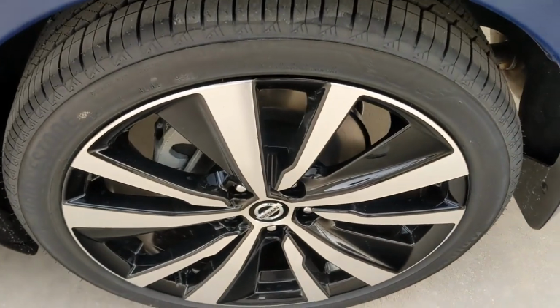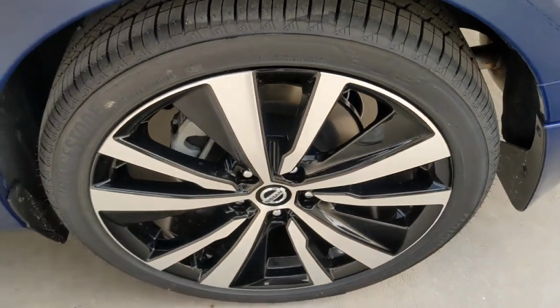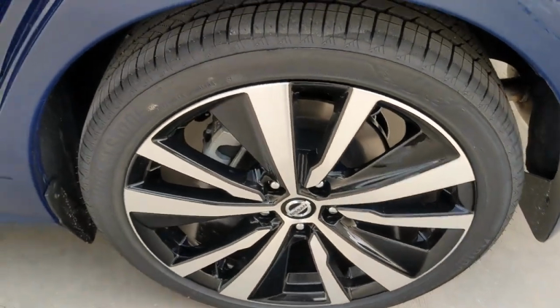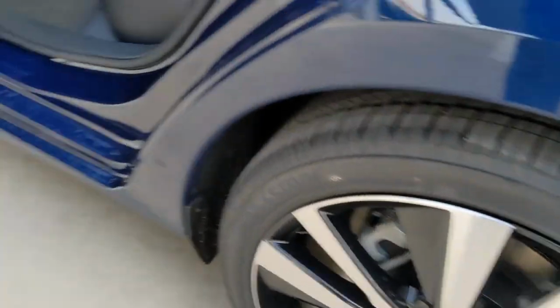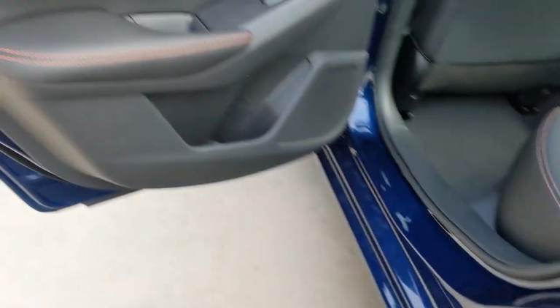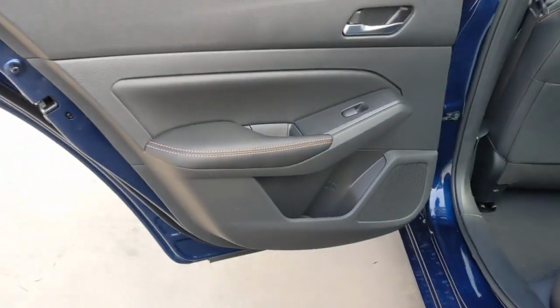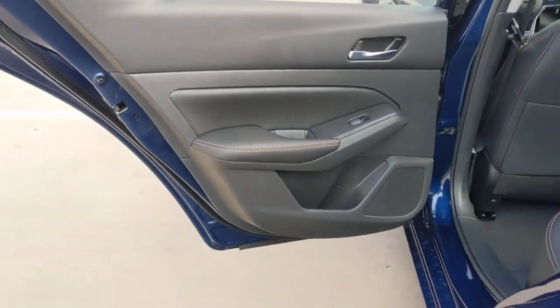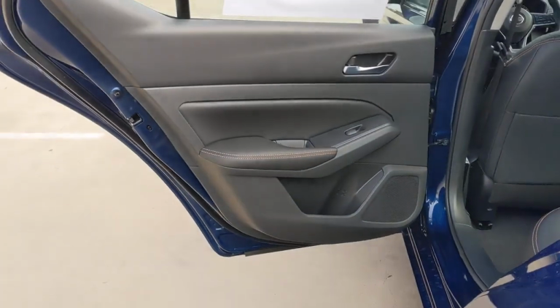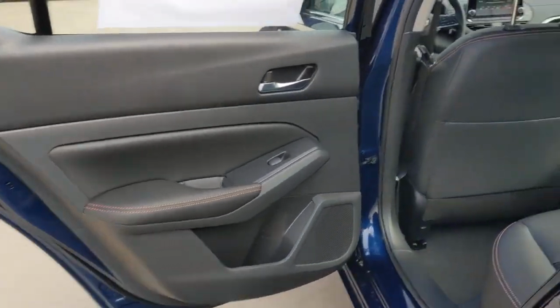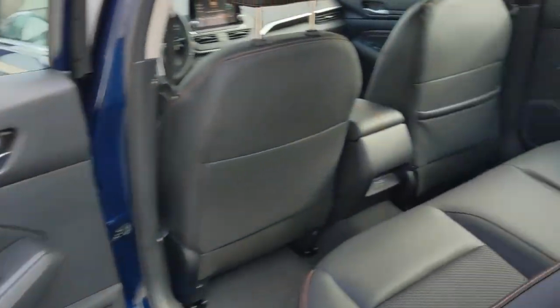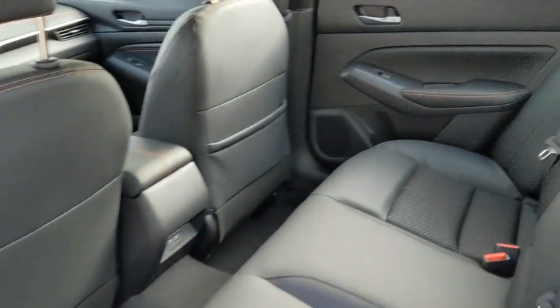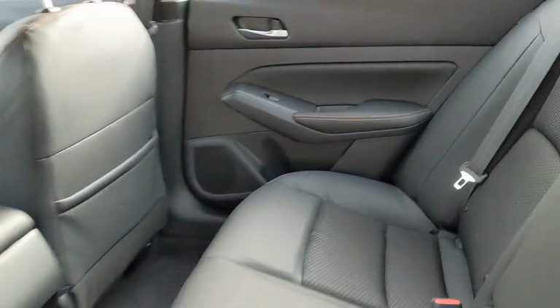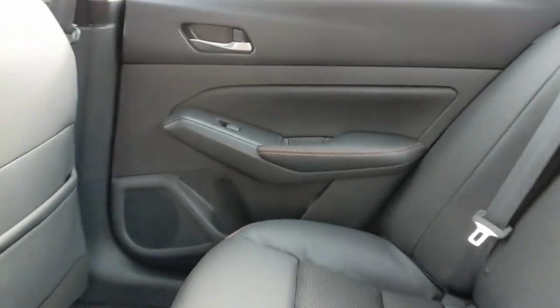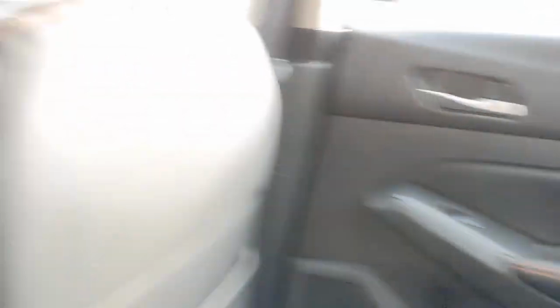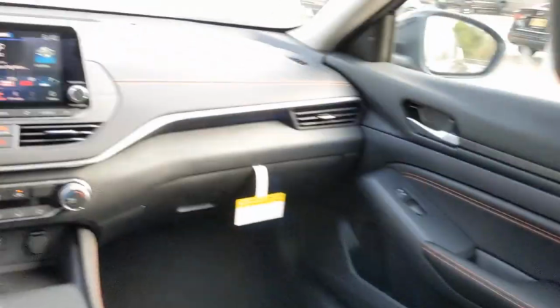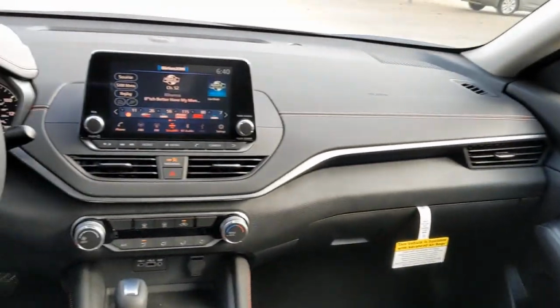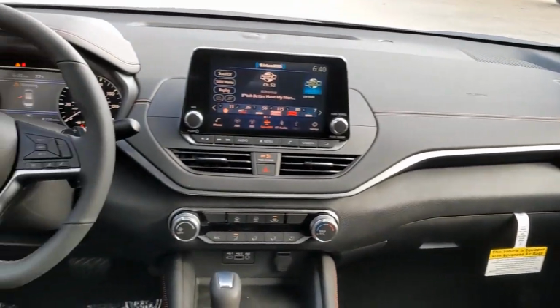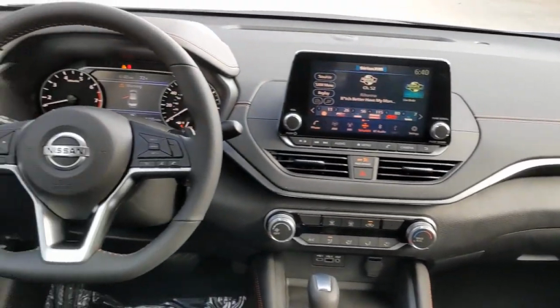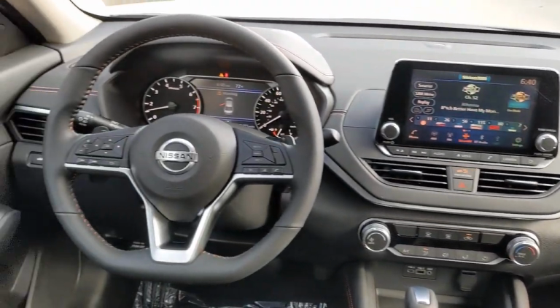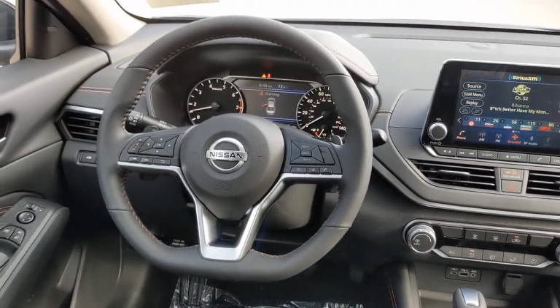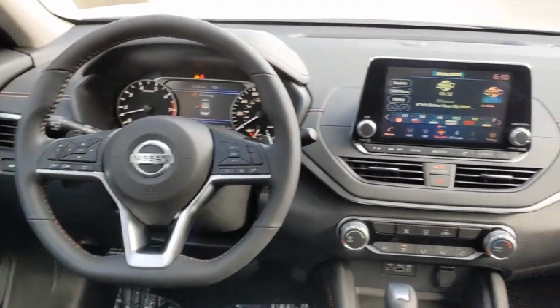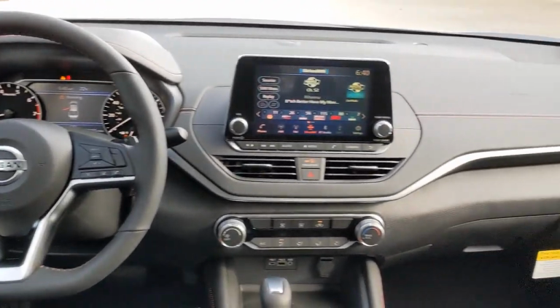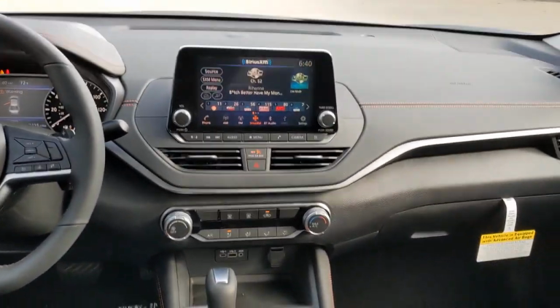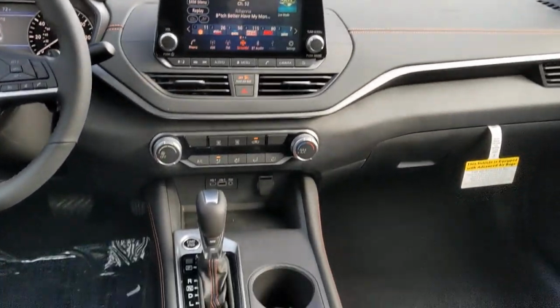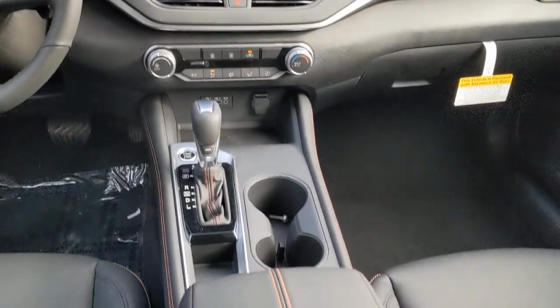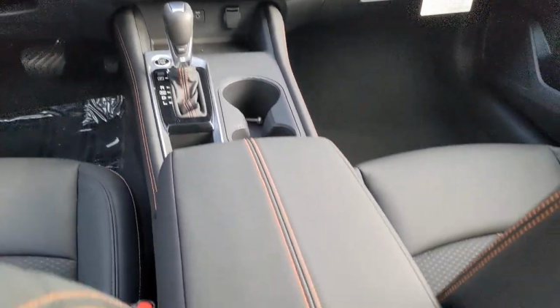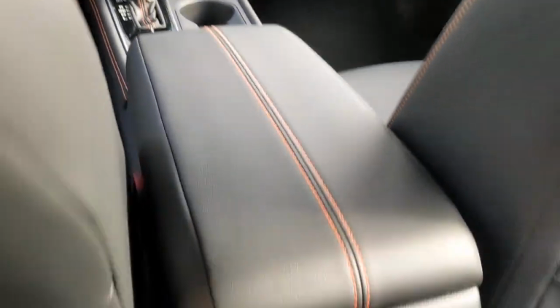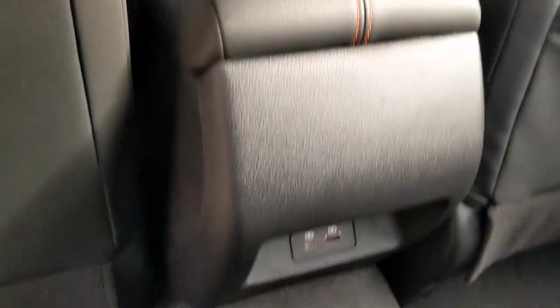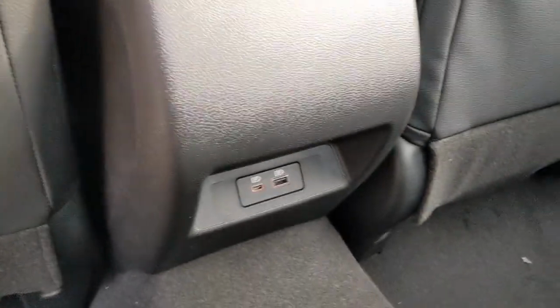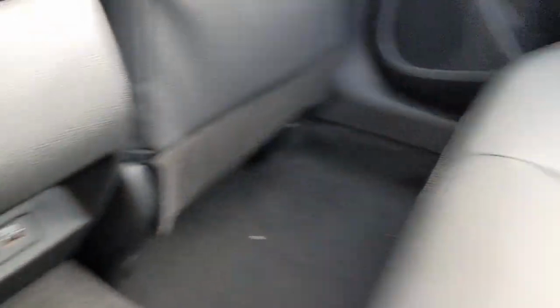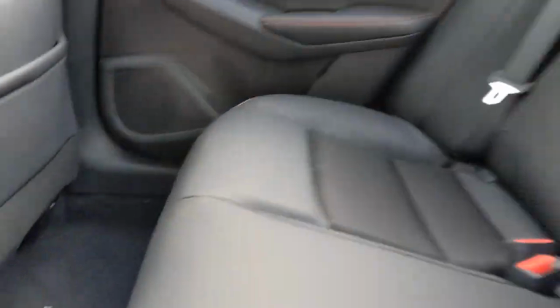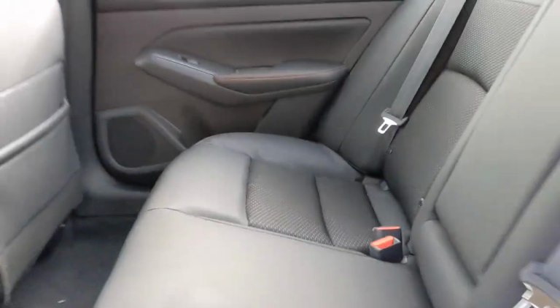Keyless entry, backup camera, satellite radio, remote engine start, keyless start, blind spot monitor, aluminum wheels, power driver's seat, steering wheel audio controls, Bluetooth connection.